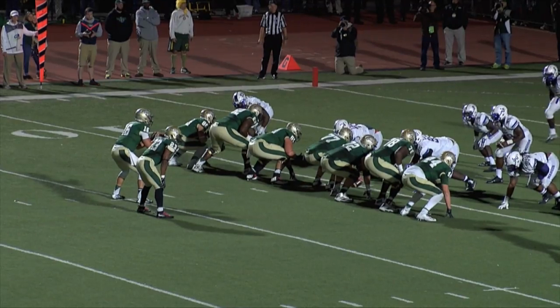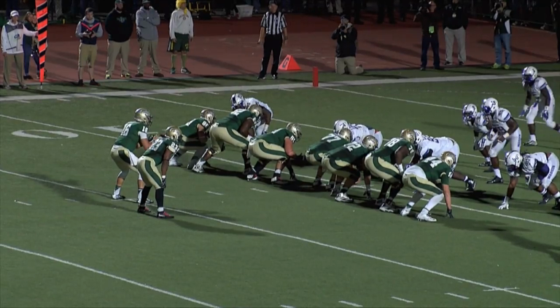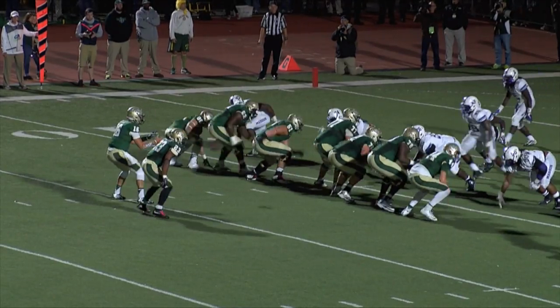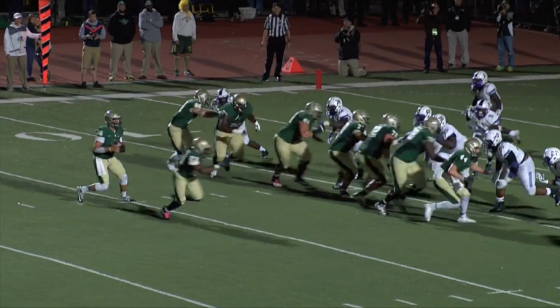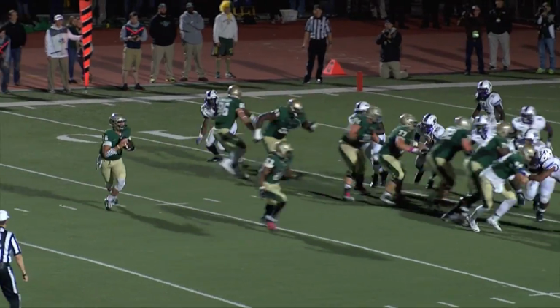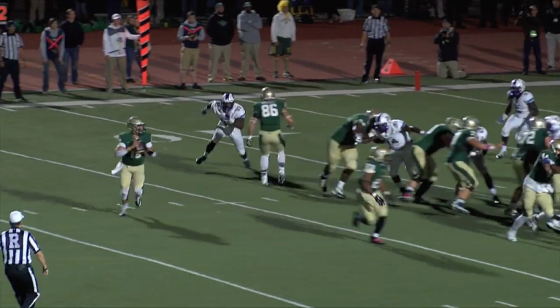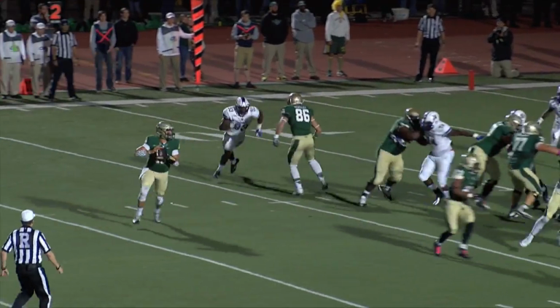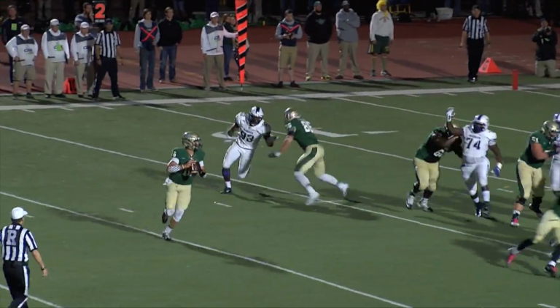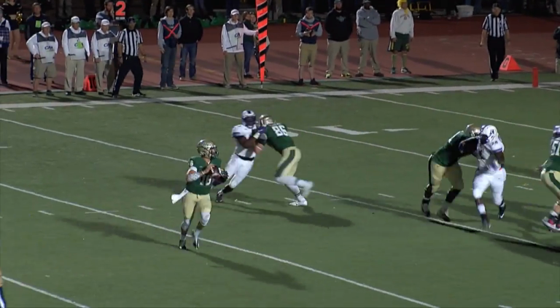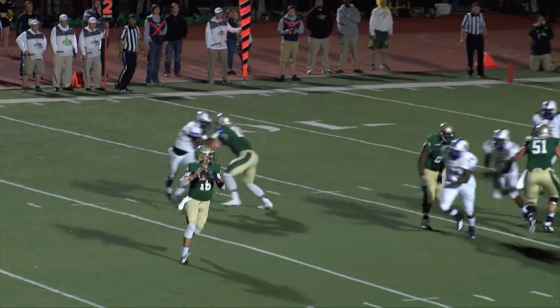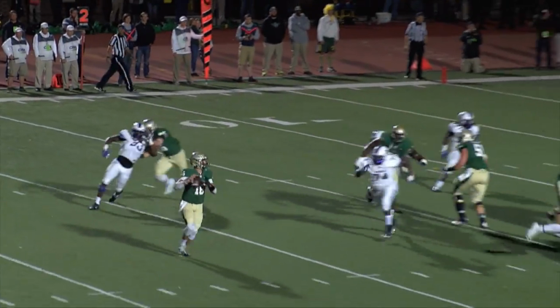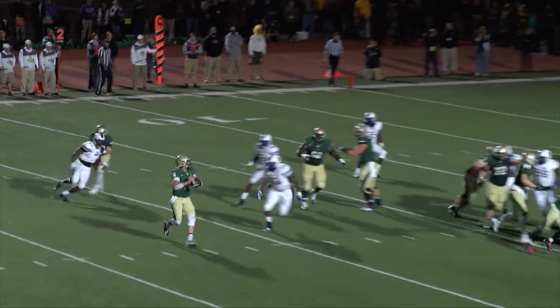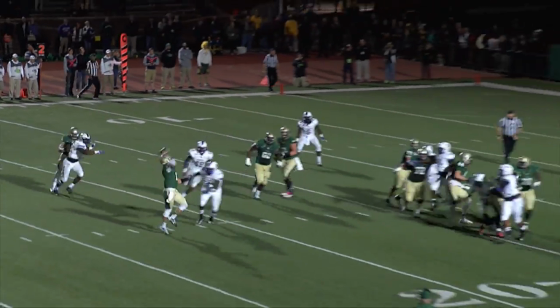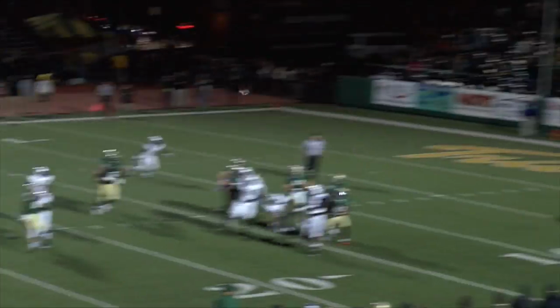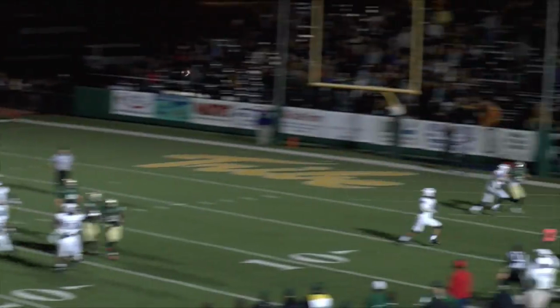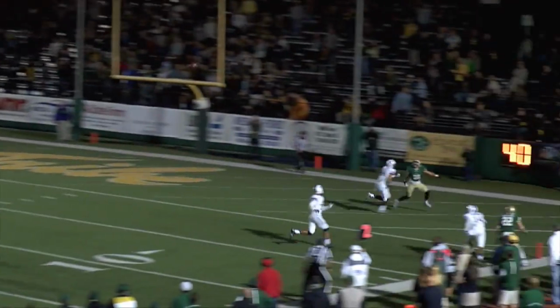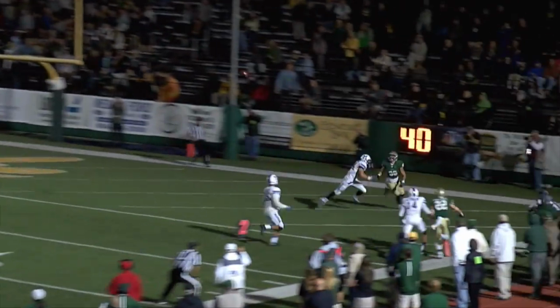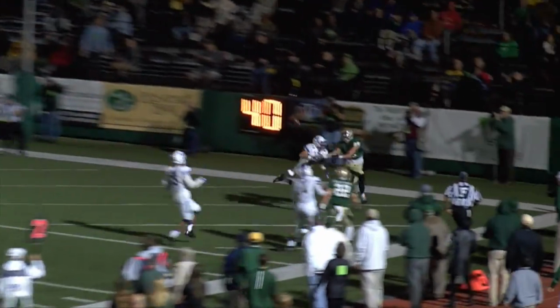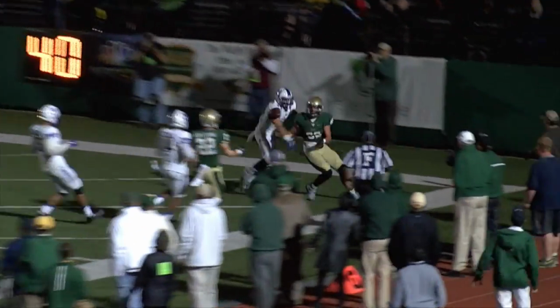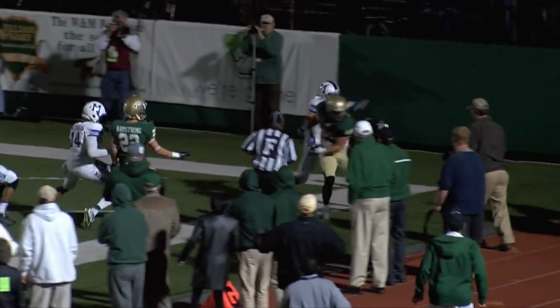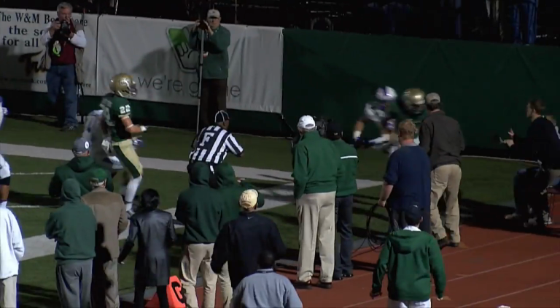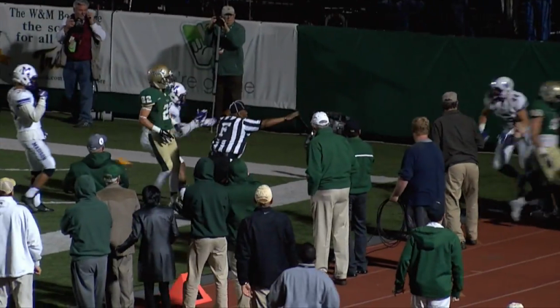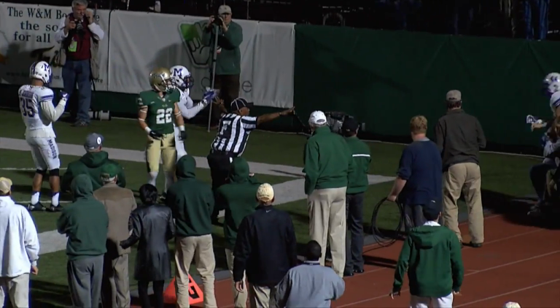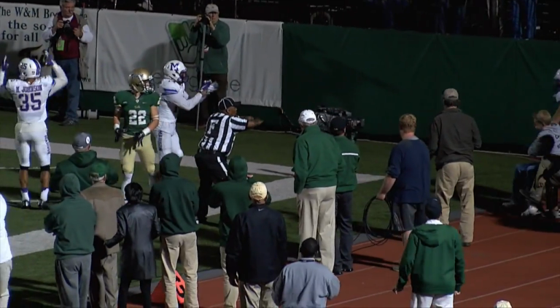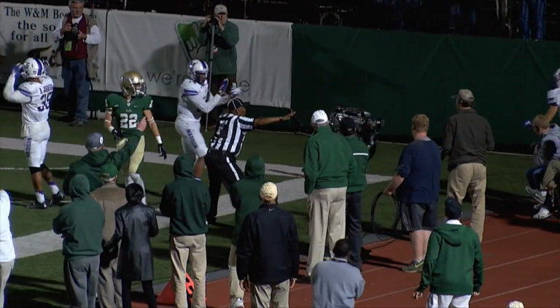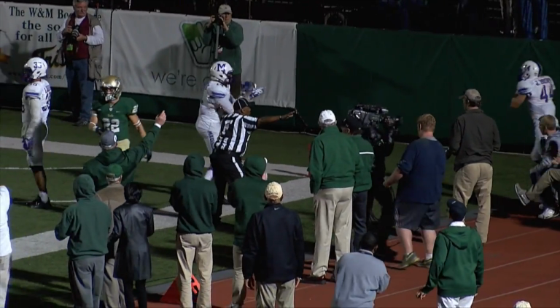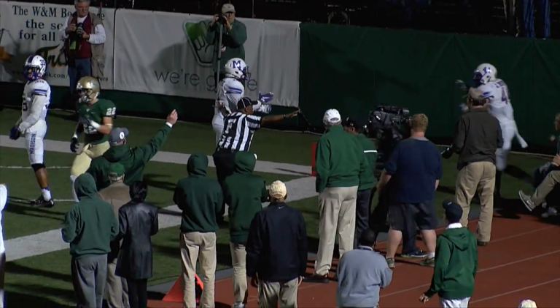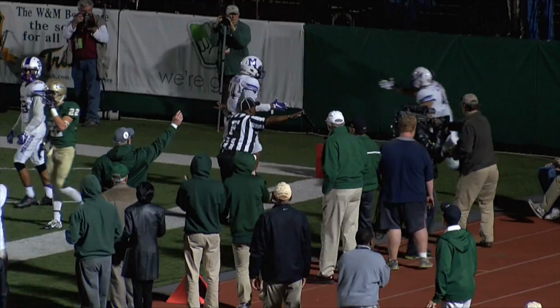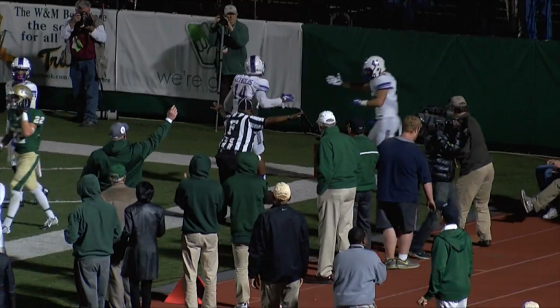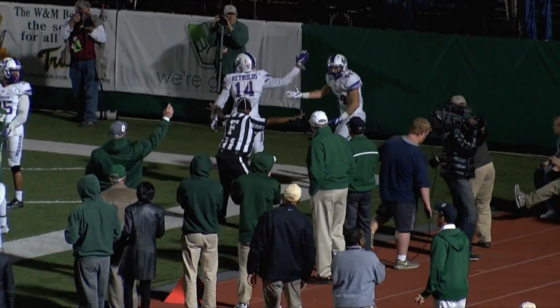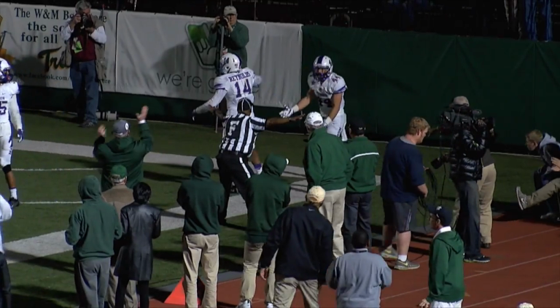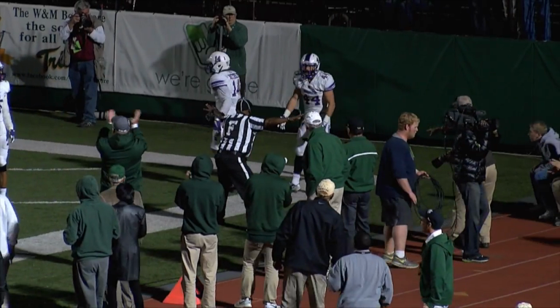Long count for Steve, there's the snap. He'll roll to his right side, still rolling, gets a block. Now throws that ball into the end zone, coming back forward. And a flag goes down — pass interference by James Madison.